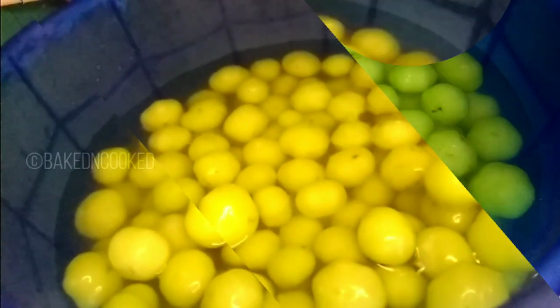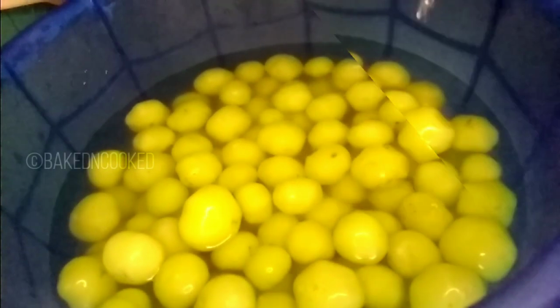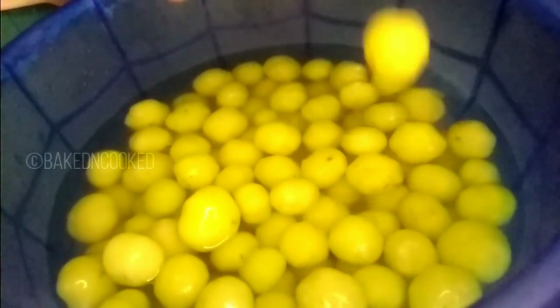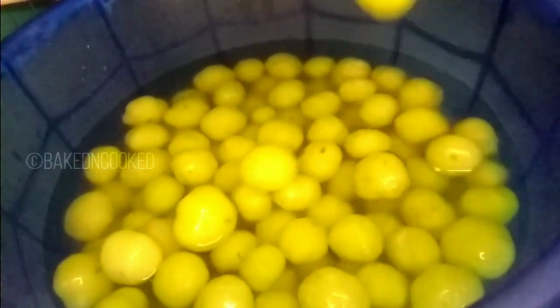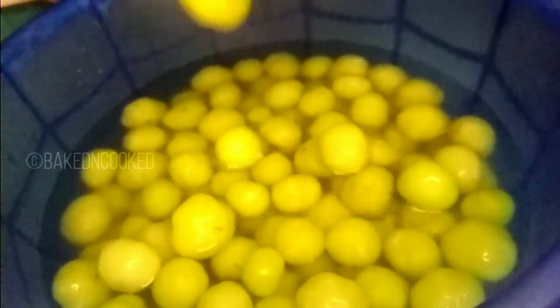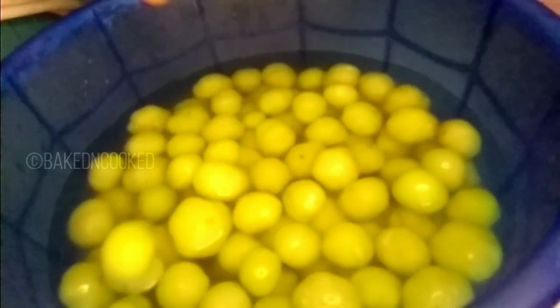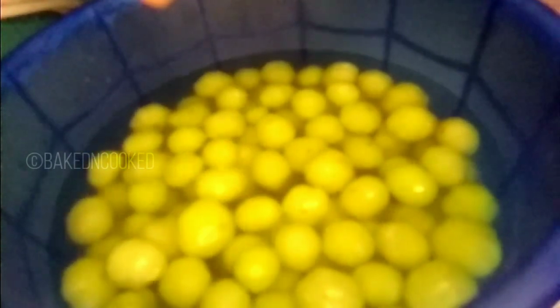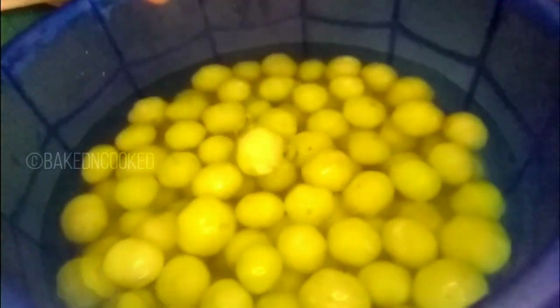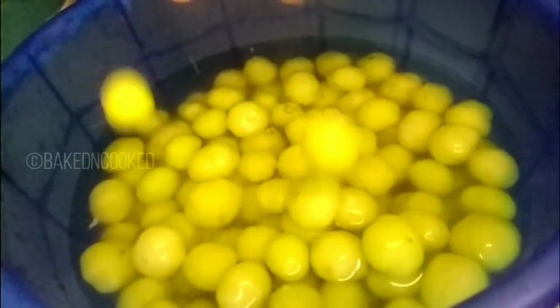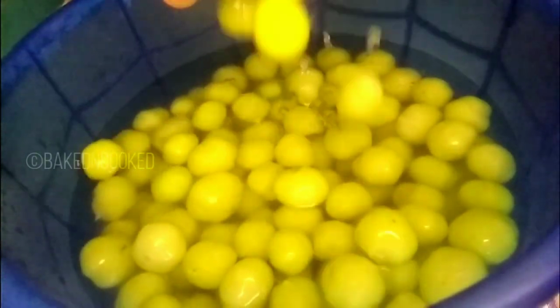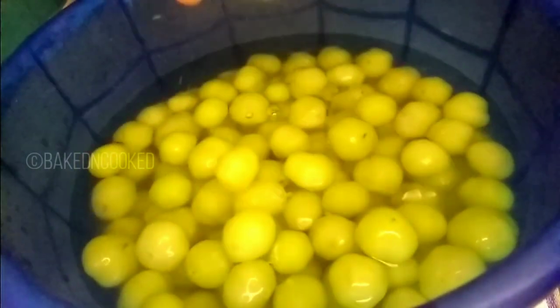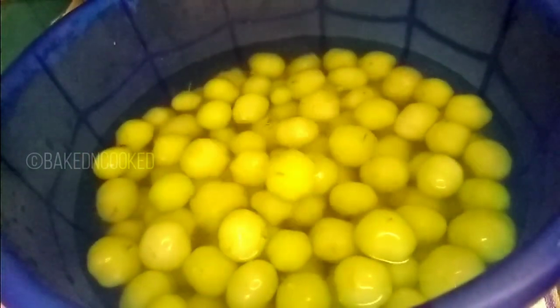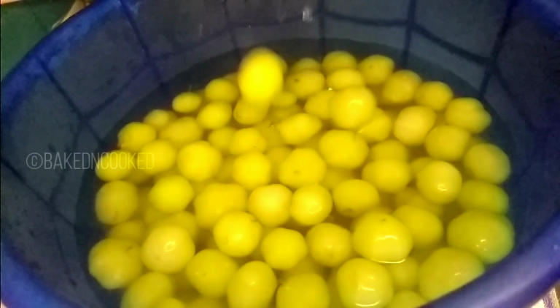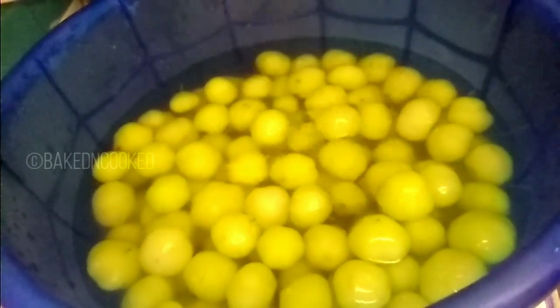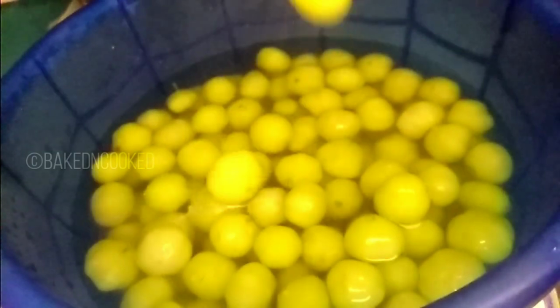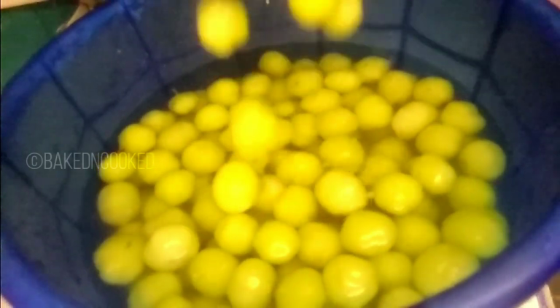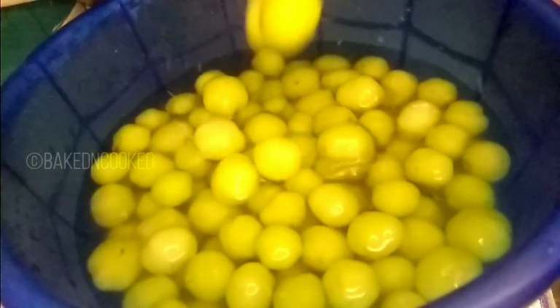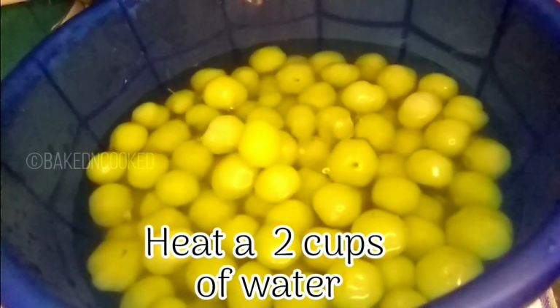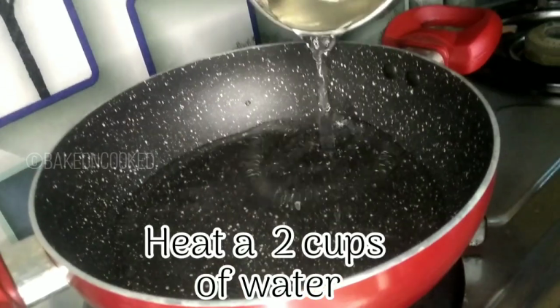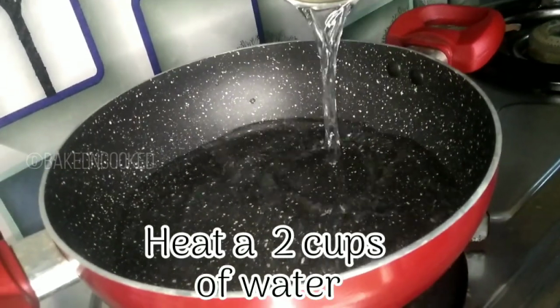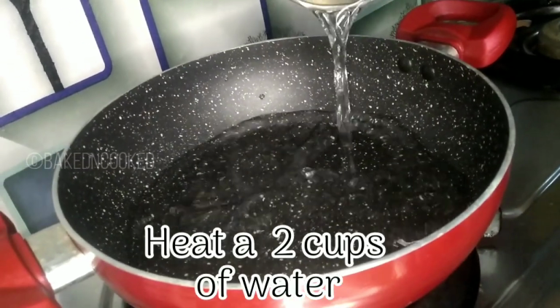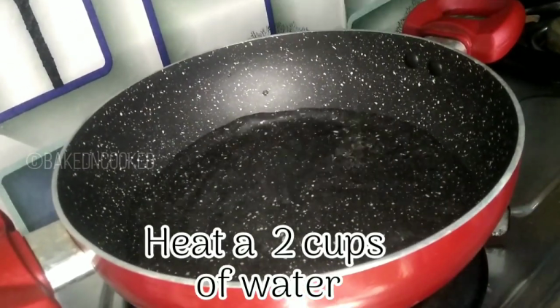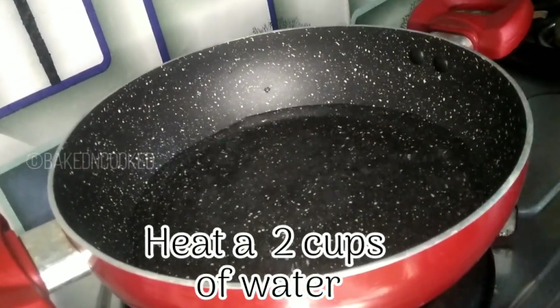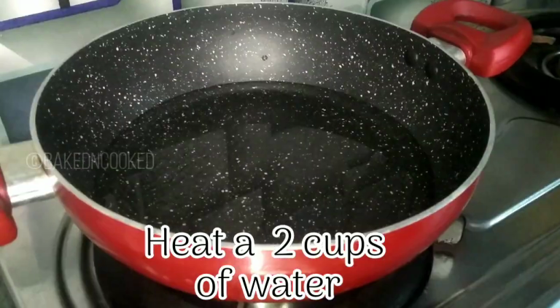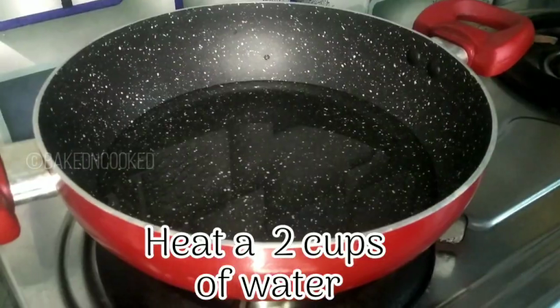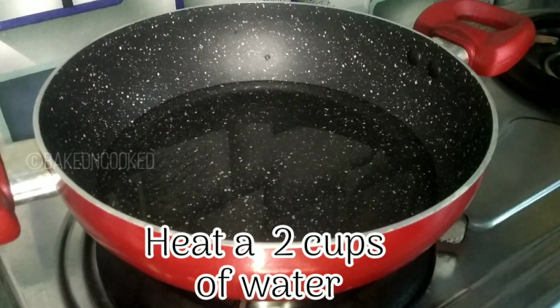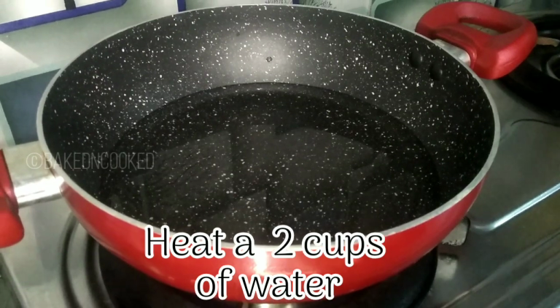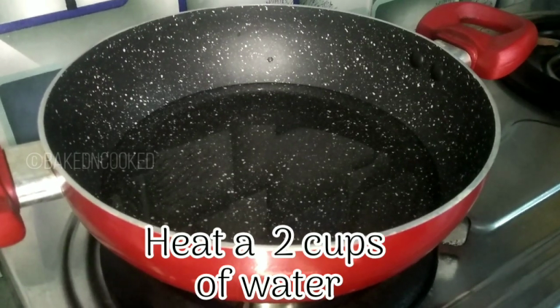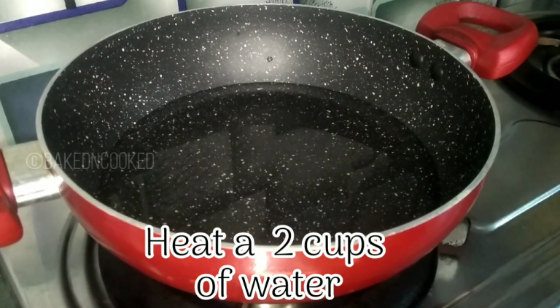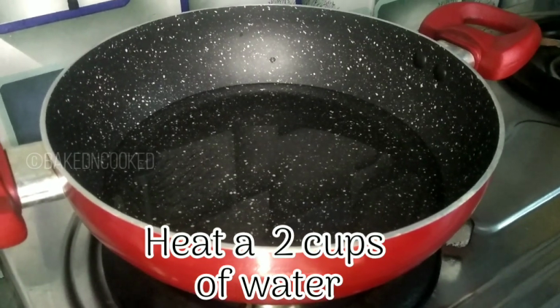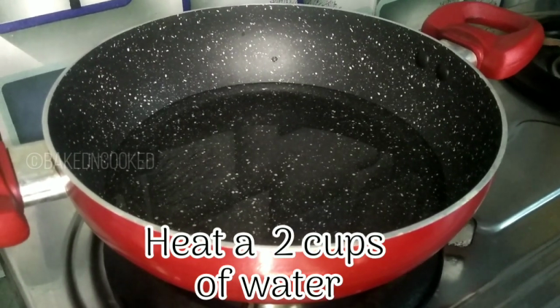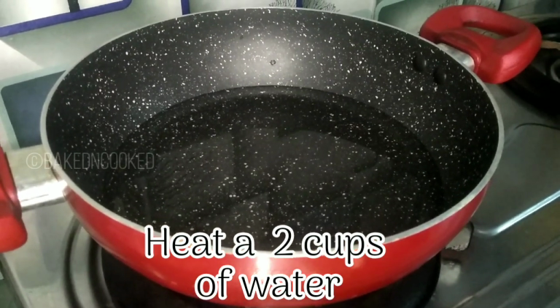Now we will start. We will make a cup of the mixture — we will prepare two cups.